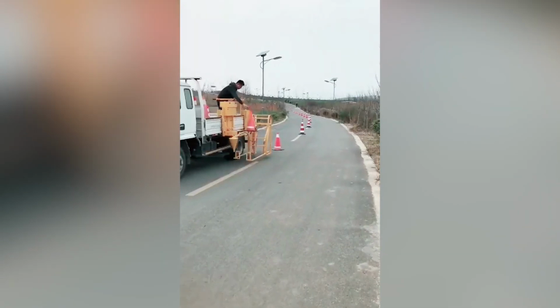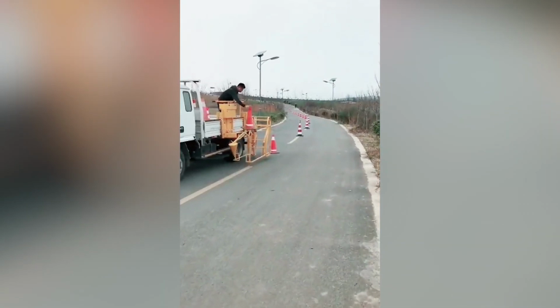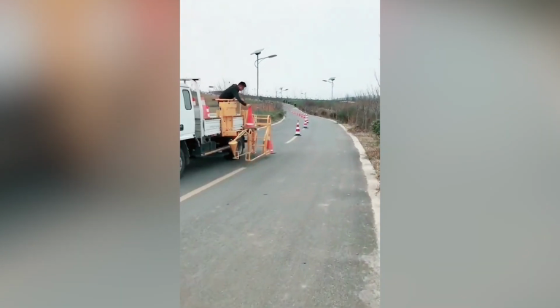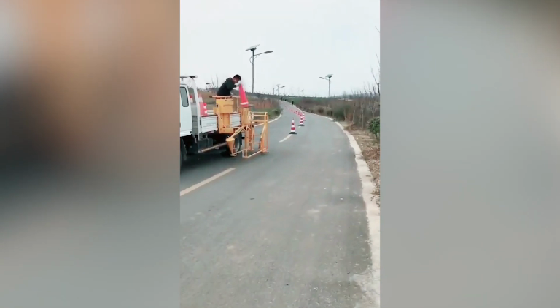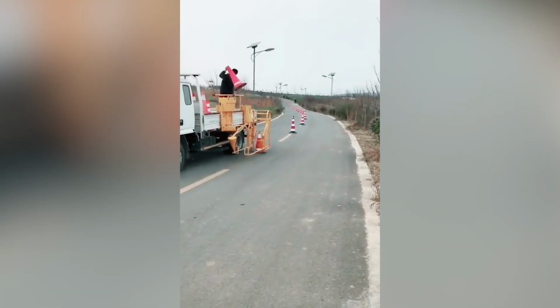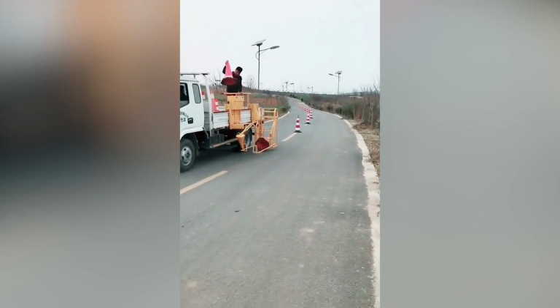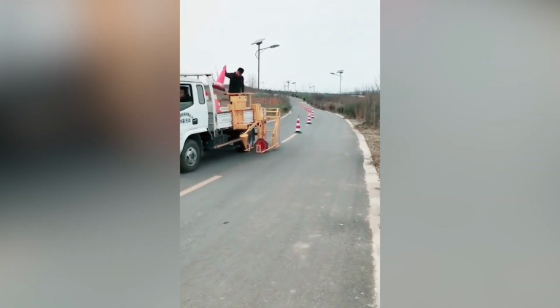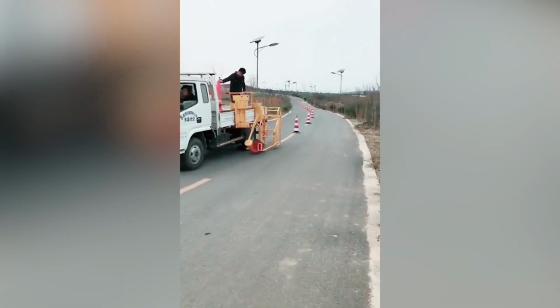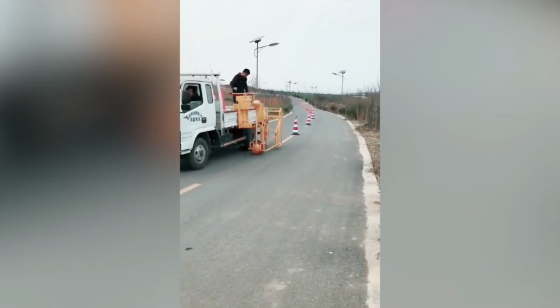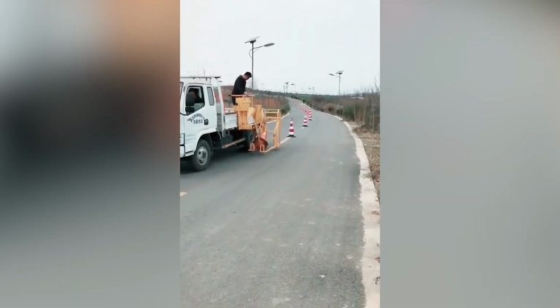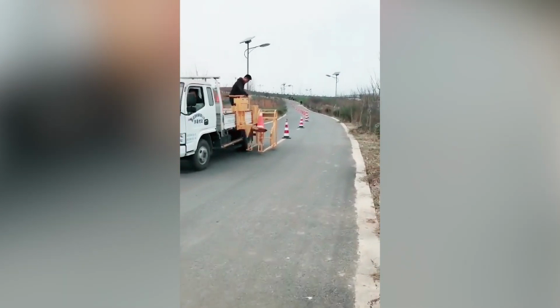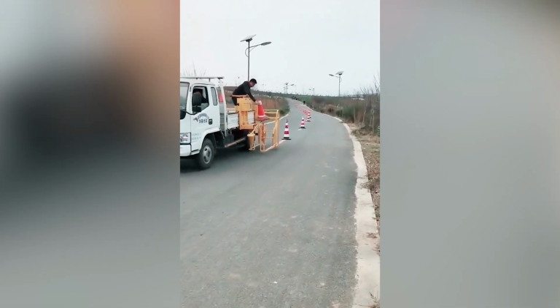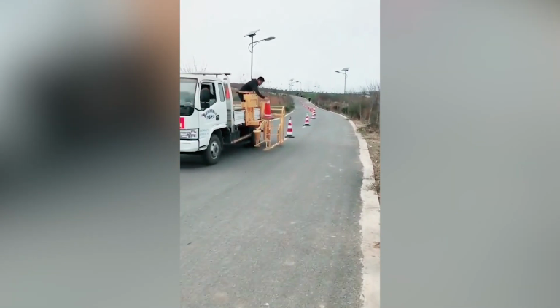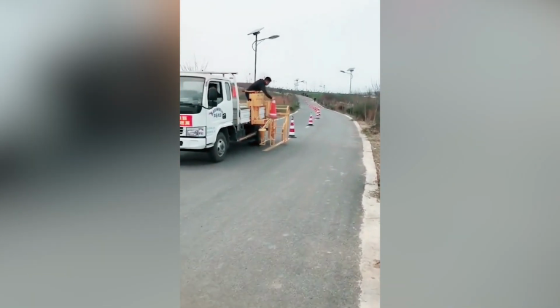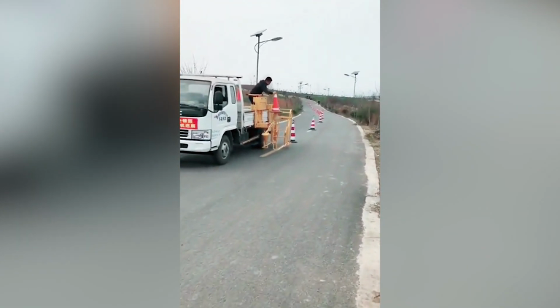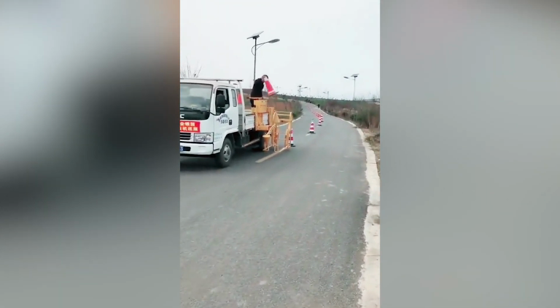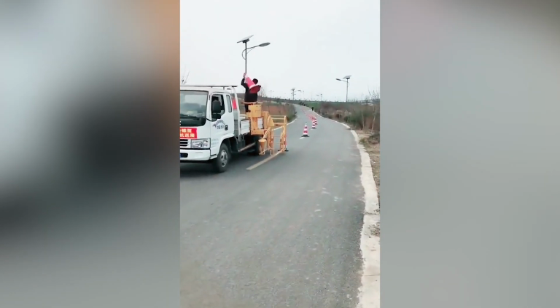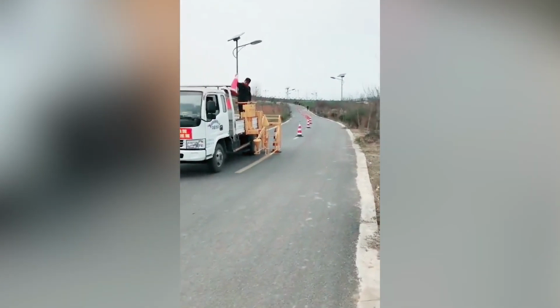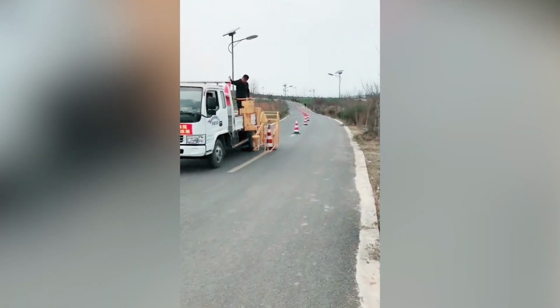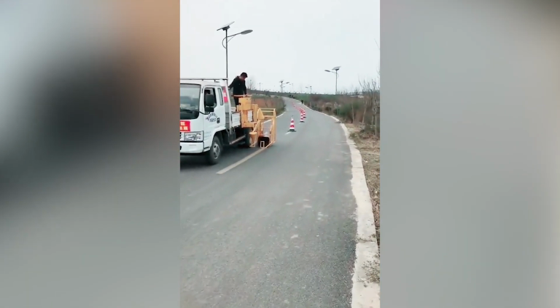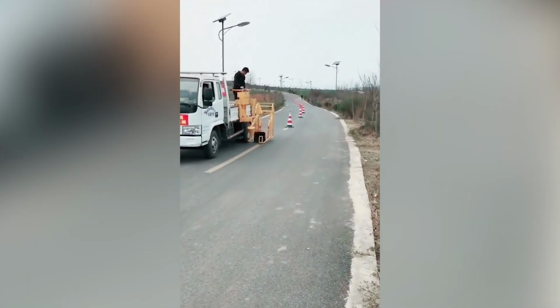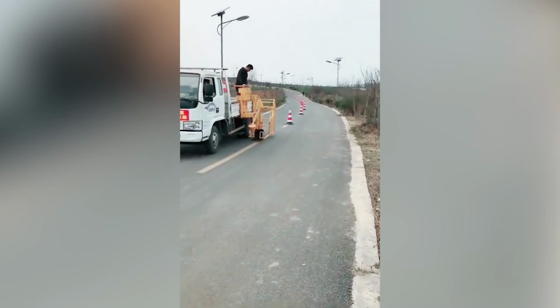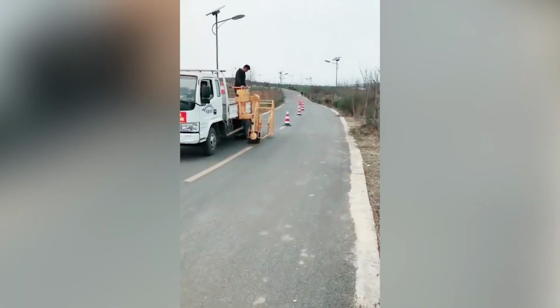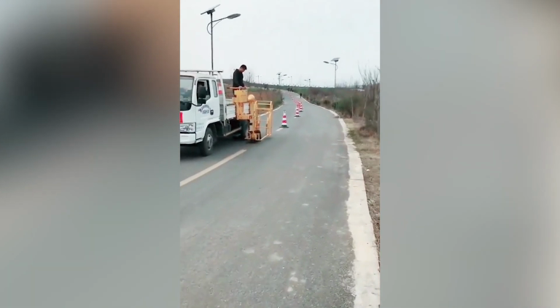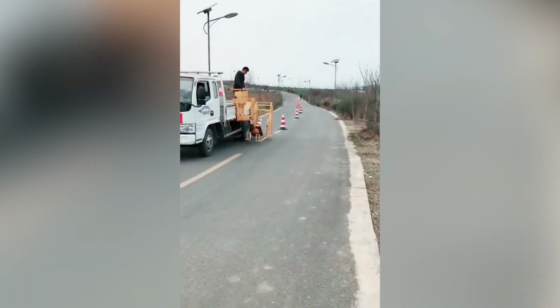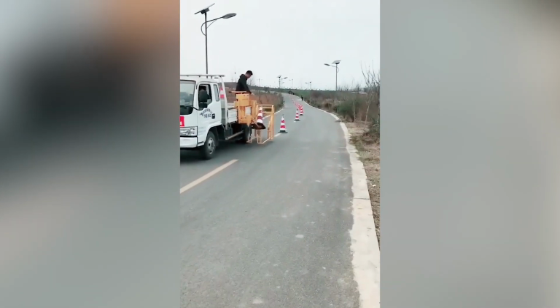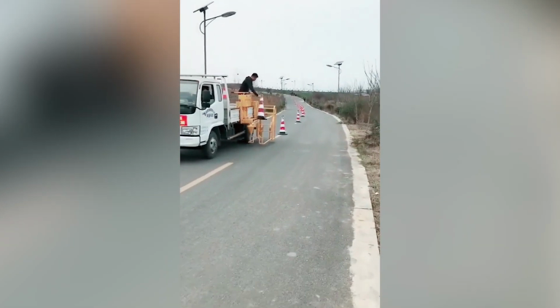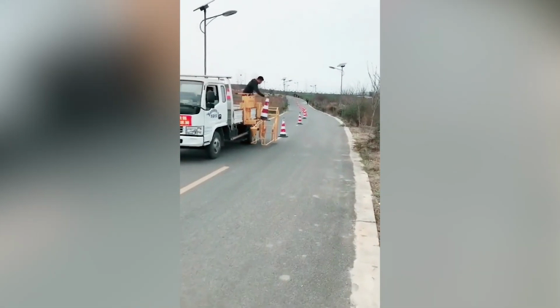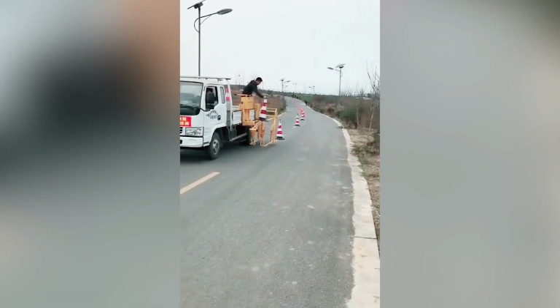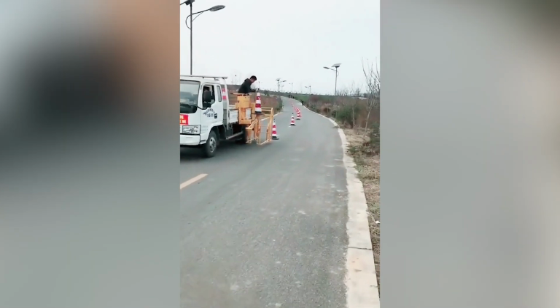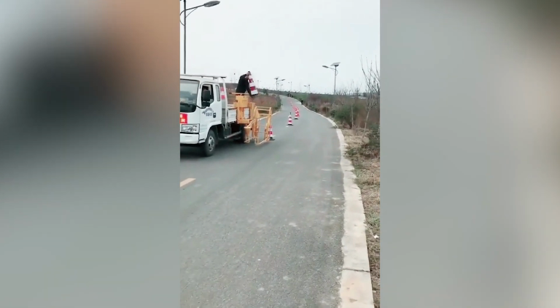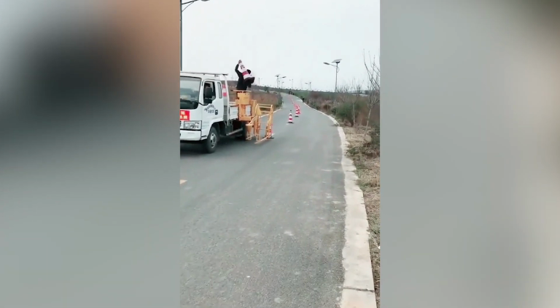This is what working smart looks like. Without any extra effort, the man is picking up the cones from the road with the help of an incredible machine. Isn't it cool to watch?